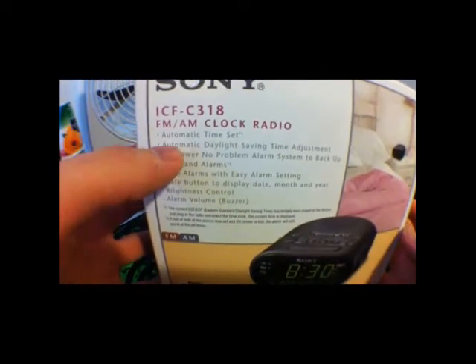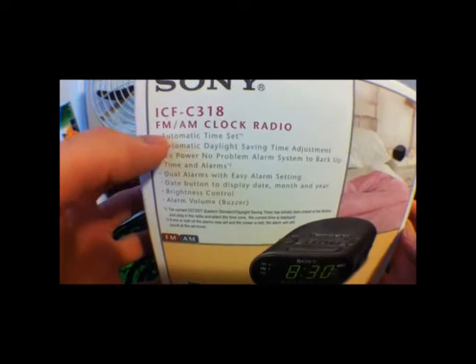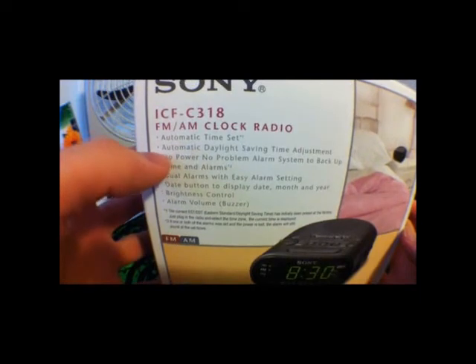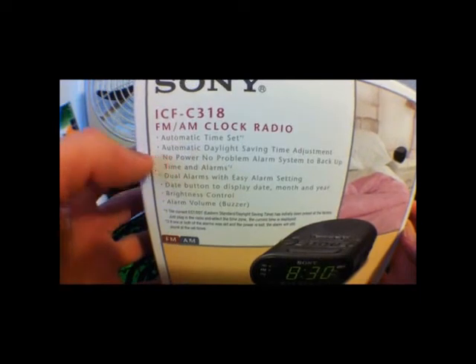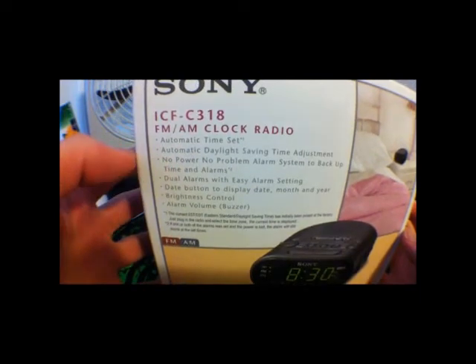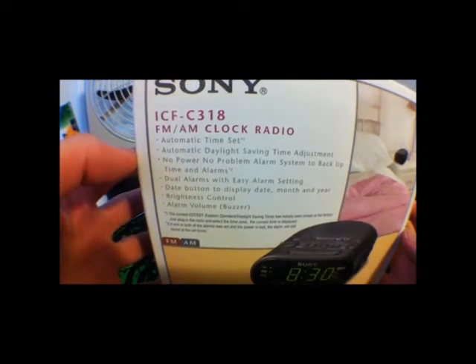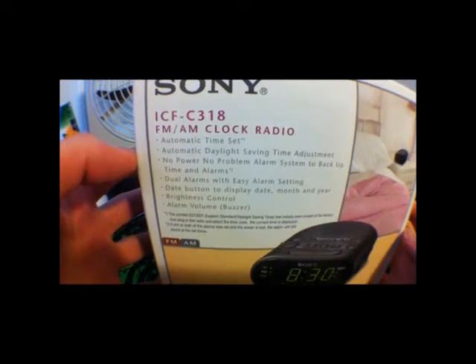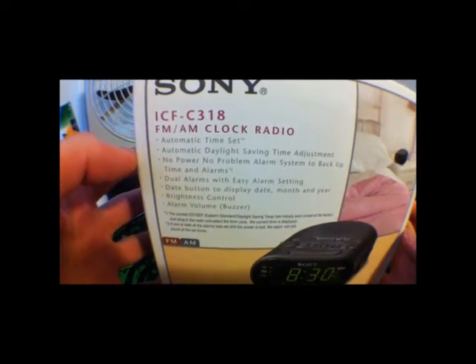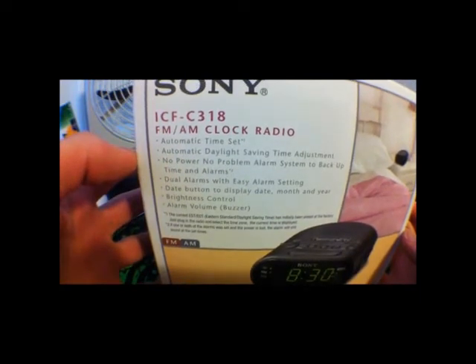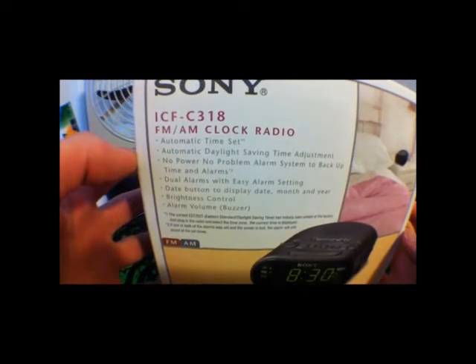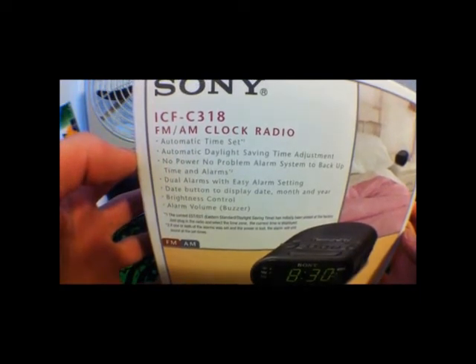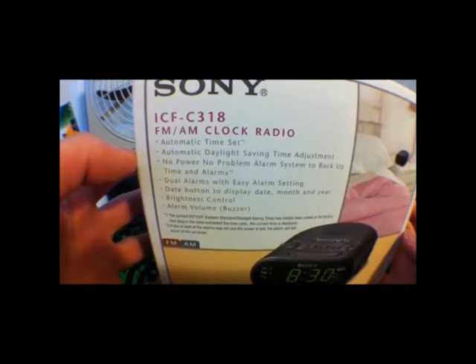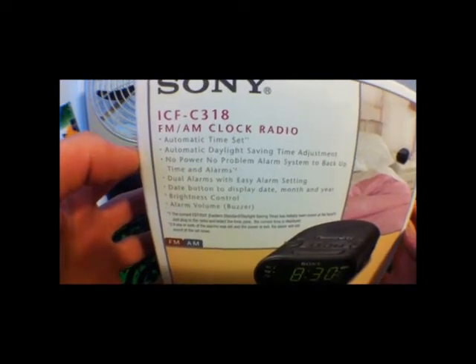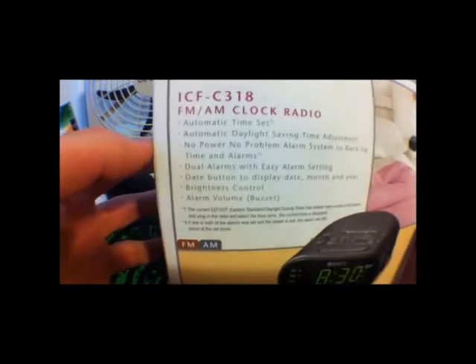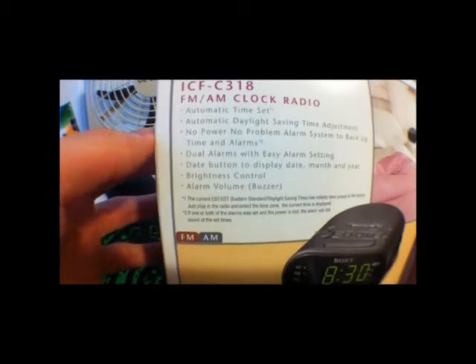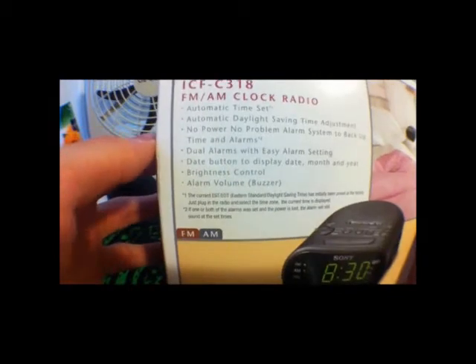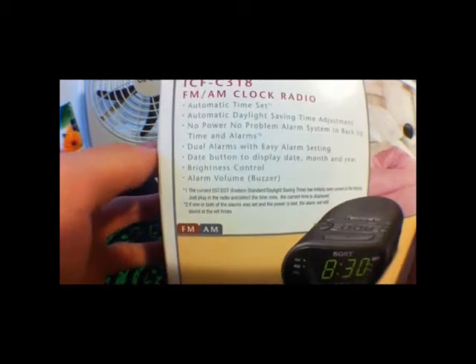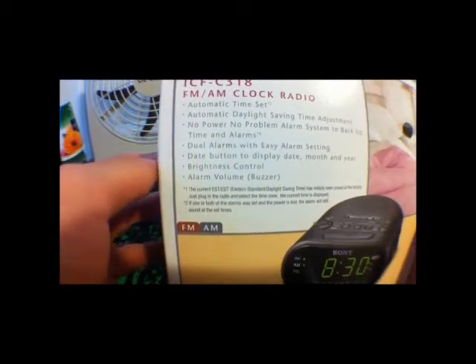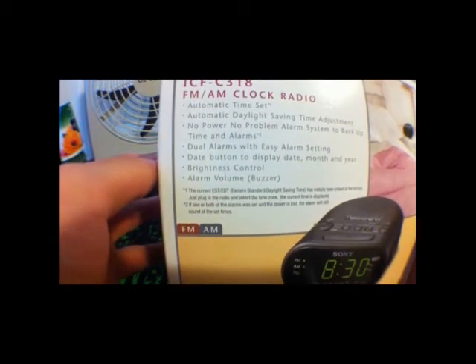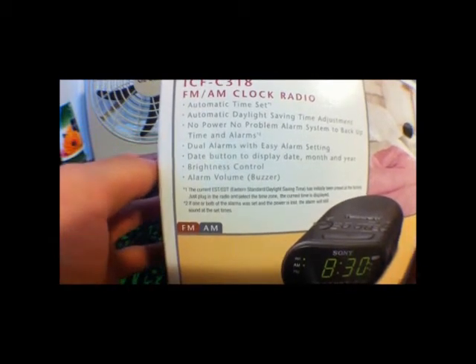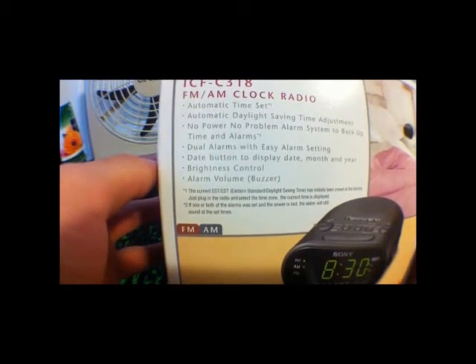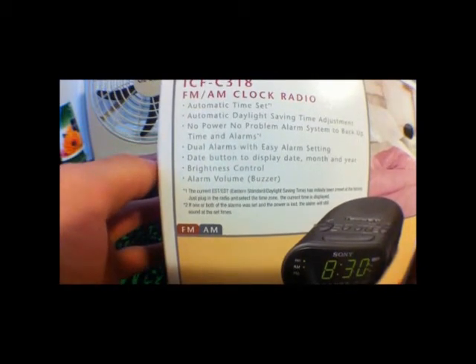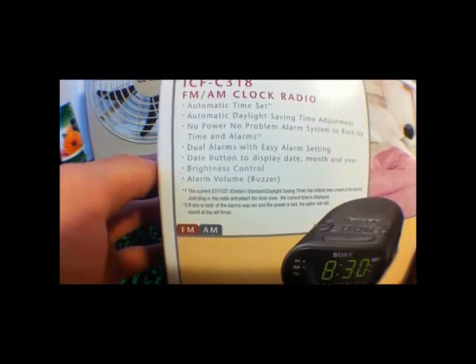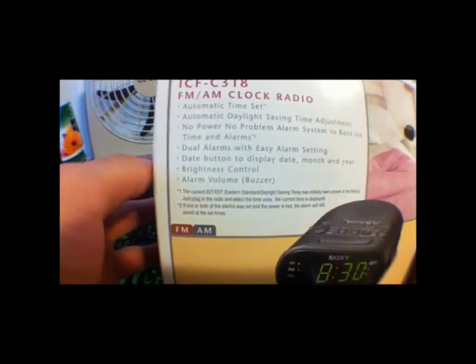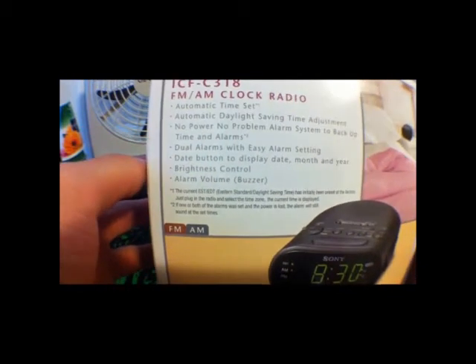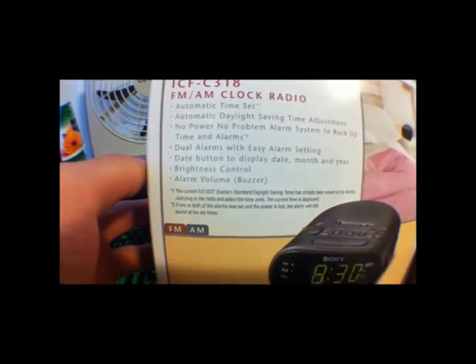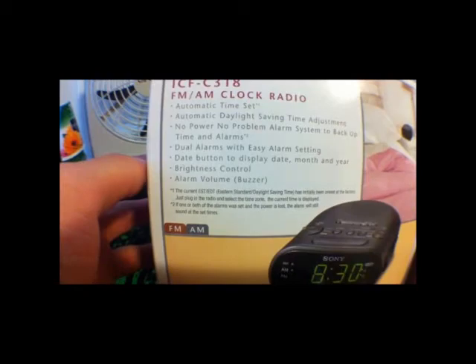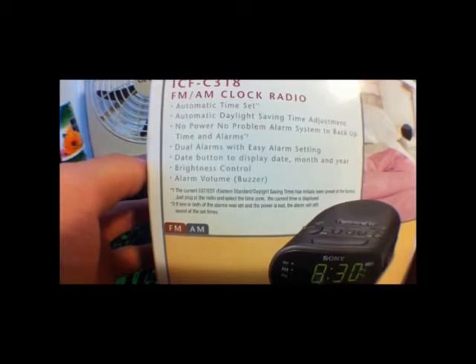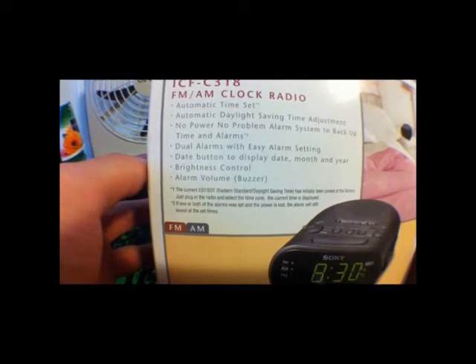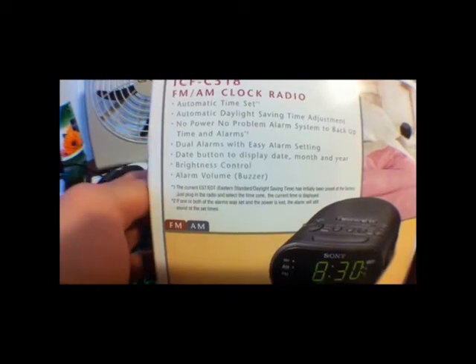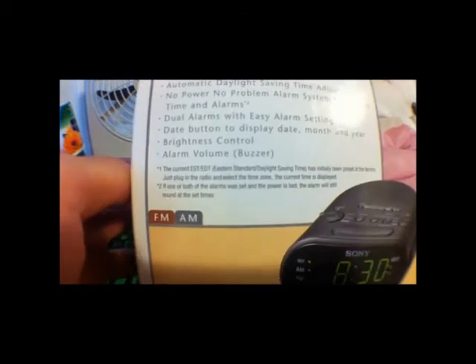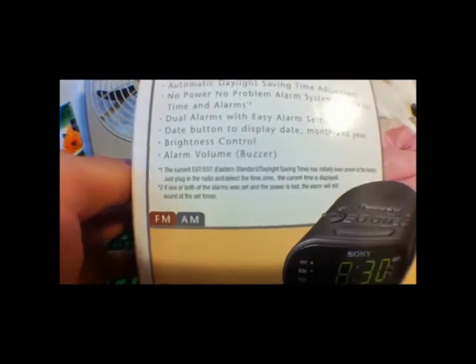It has automatic time set, automatic daylight saving time adjustment, no power no problem, alarm system, backup time and alarms, dual alarm with easy alarm setting, date button to display date, month and year, brightness control and alarm buzzer.